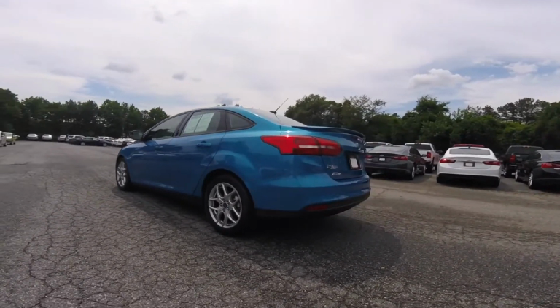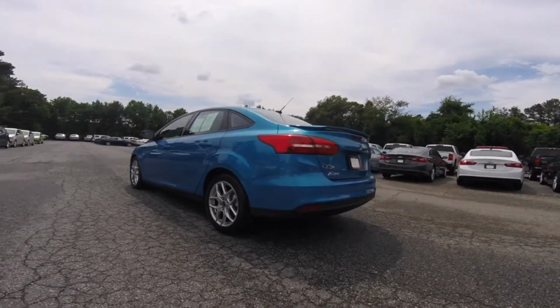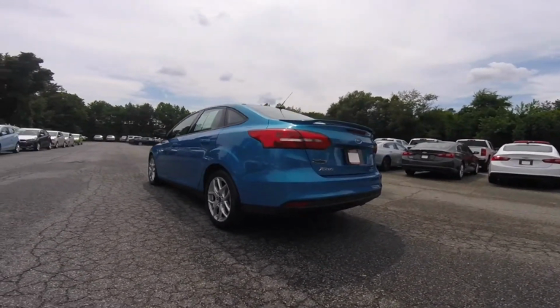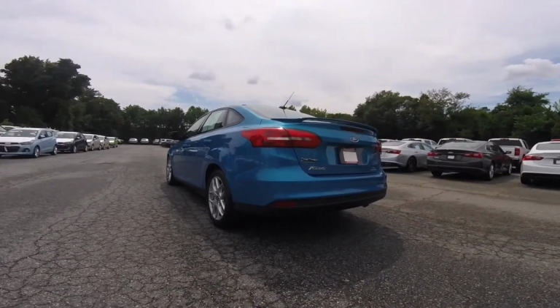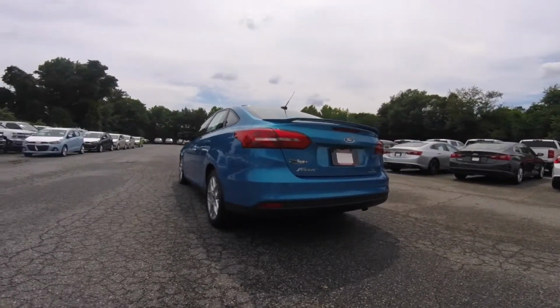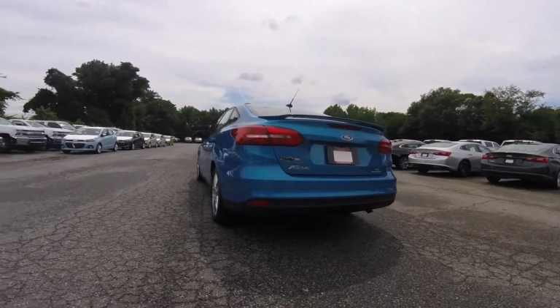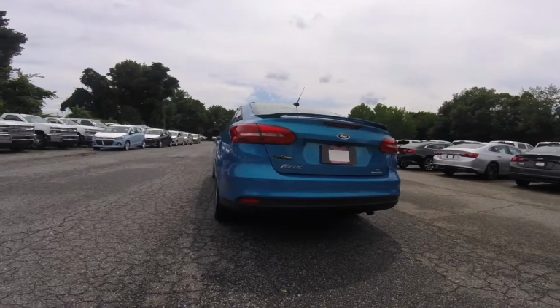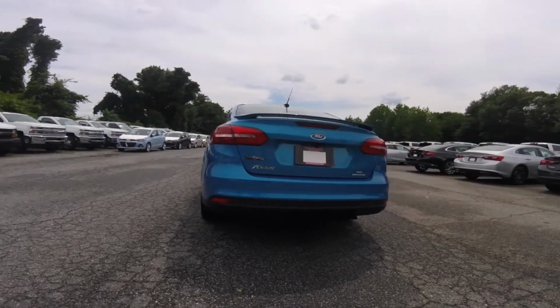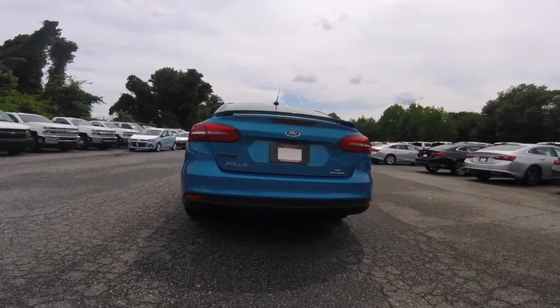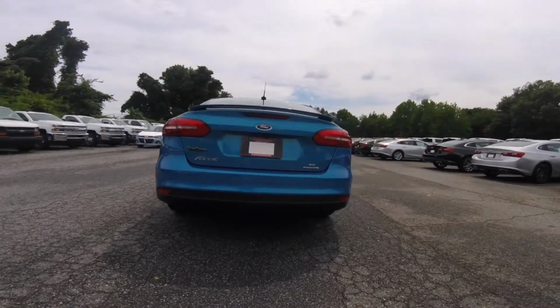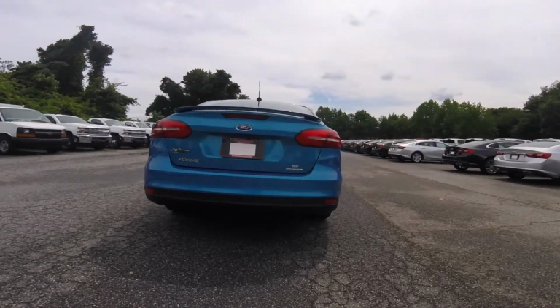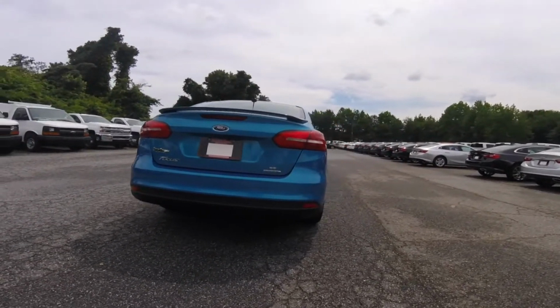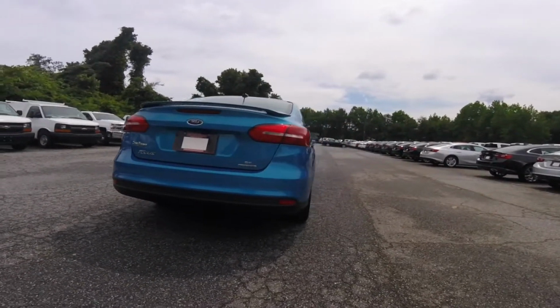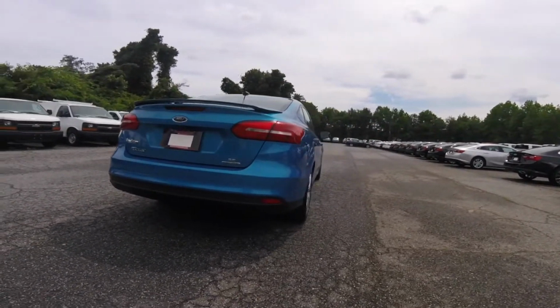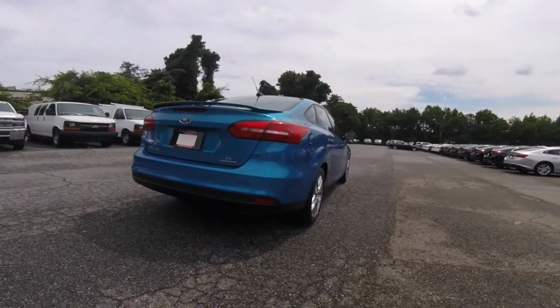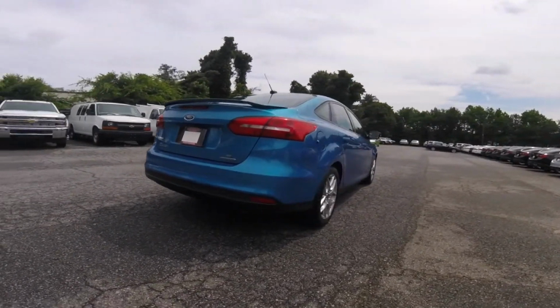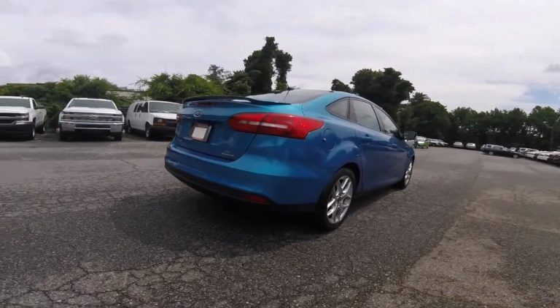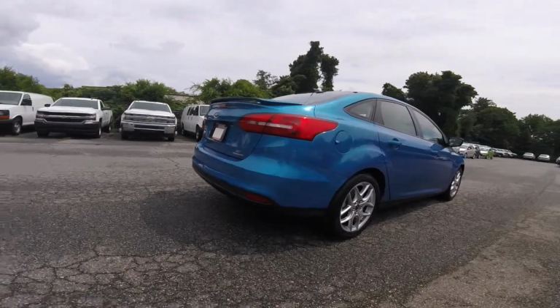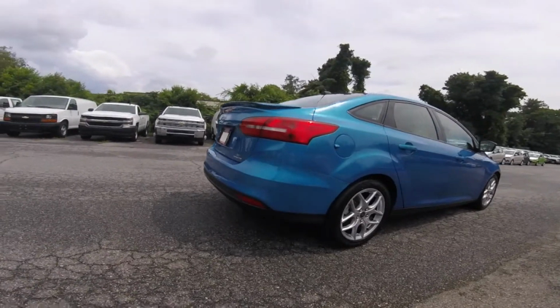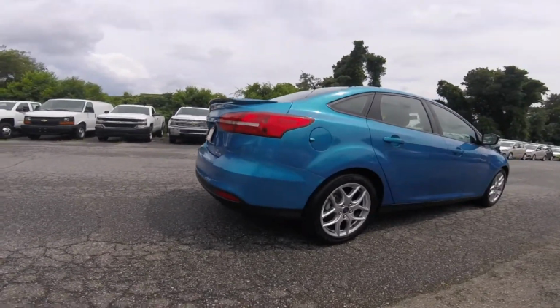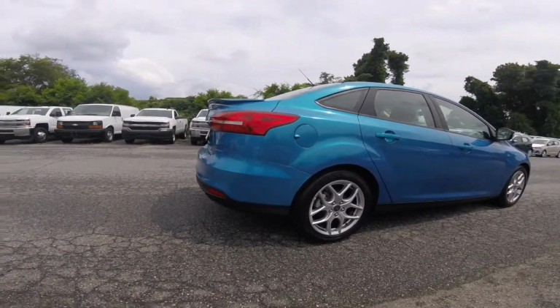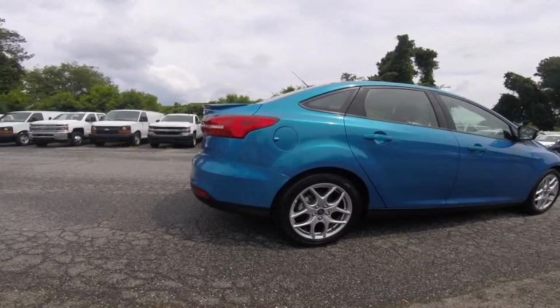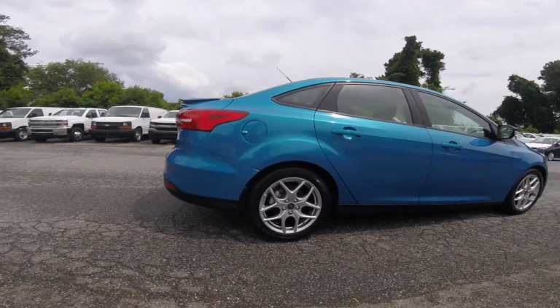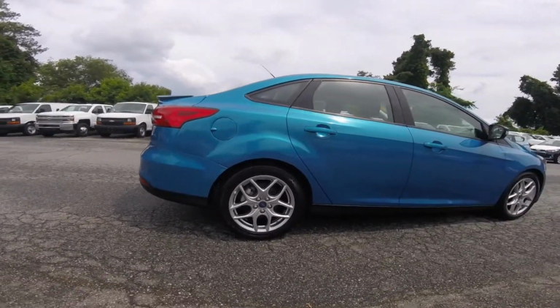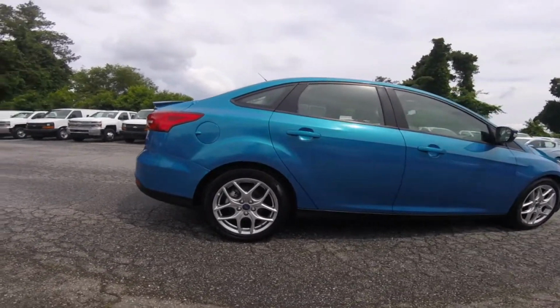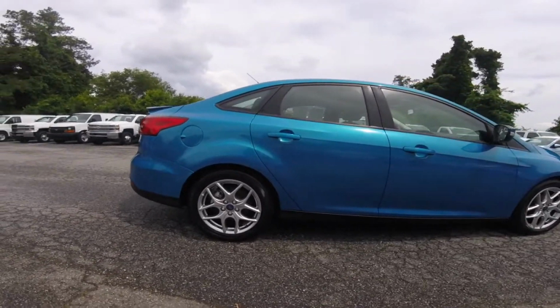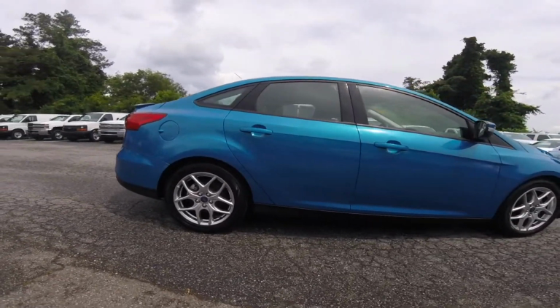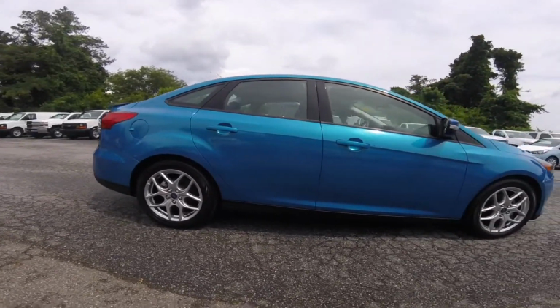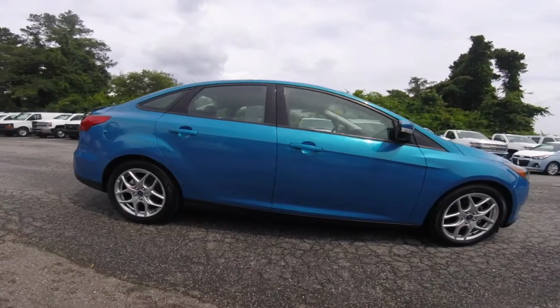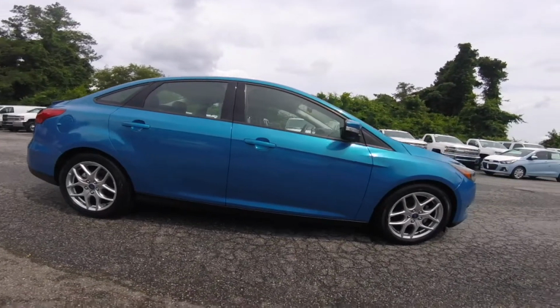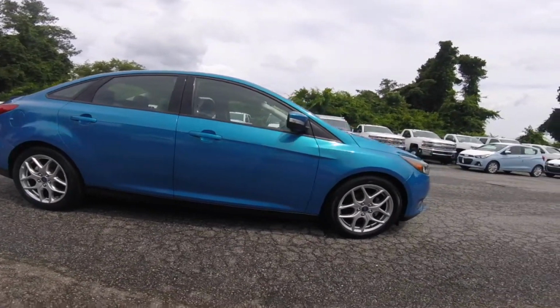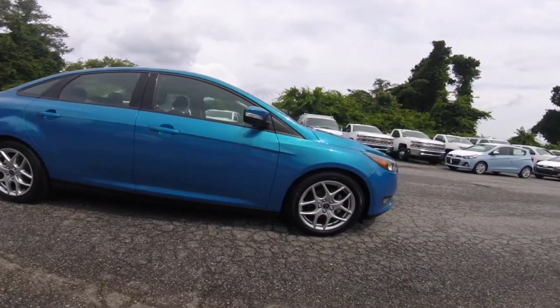This Focus is painted in the very intense performance blue. It also gets an astonishing 36 miles per gallon on the highway due to the two-liter inline four-cylinder engine and the automatic transmission.